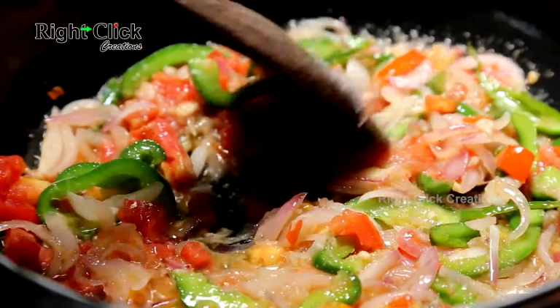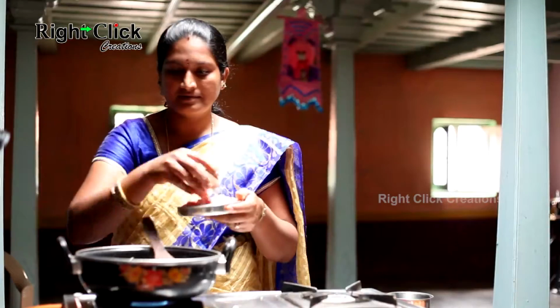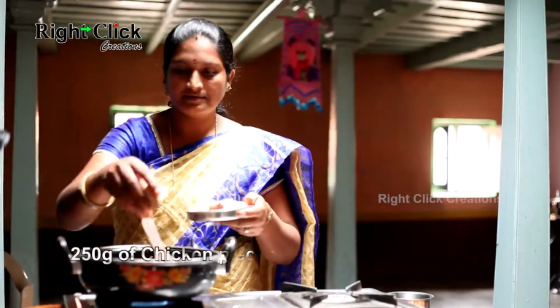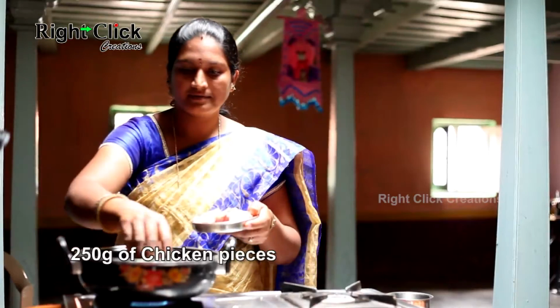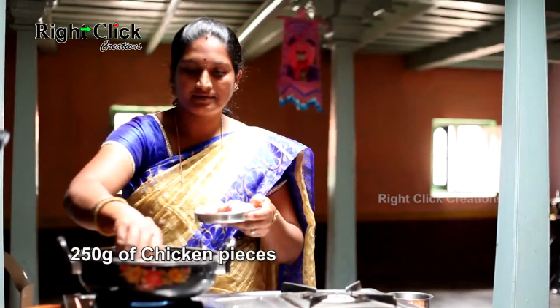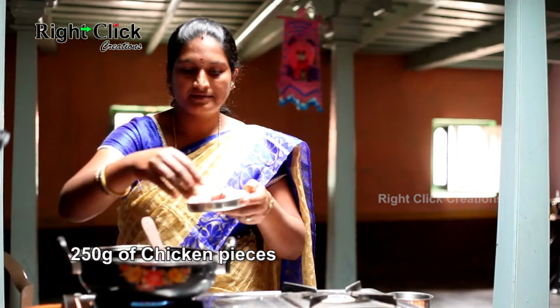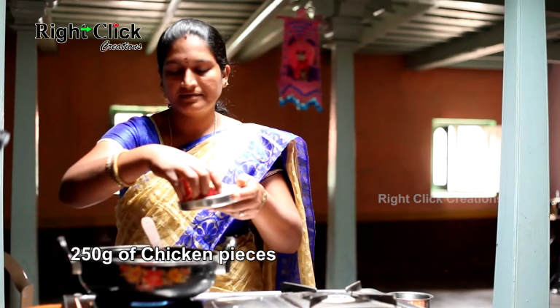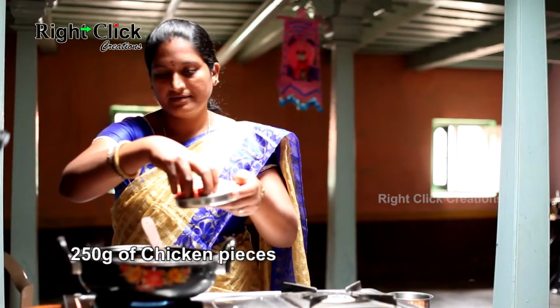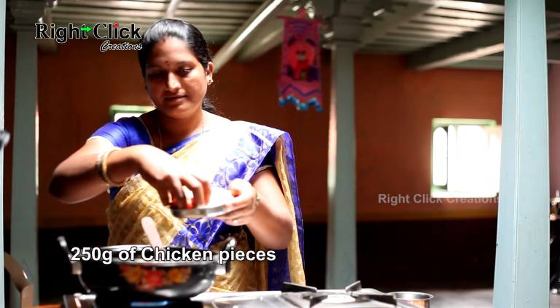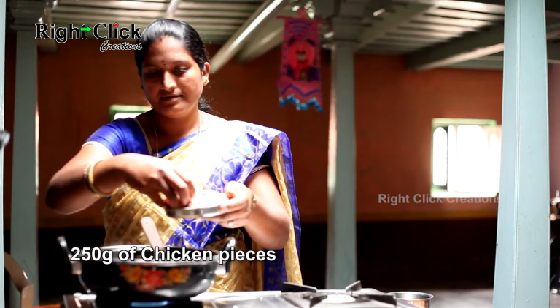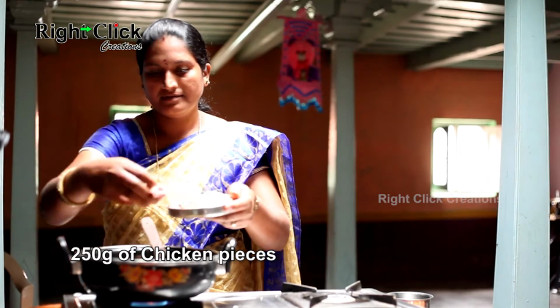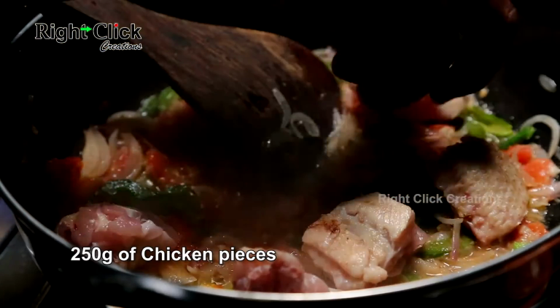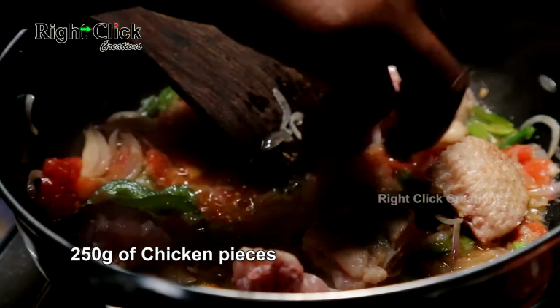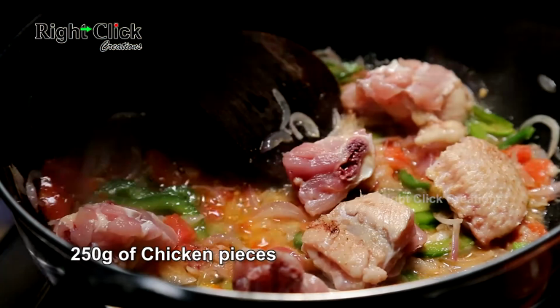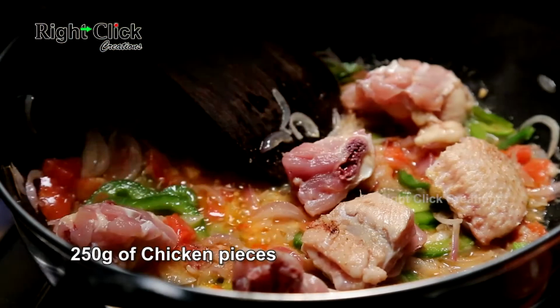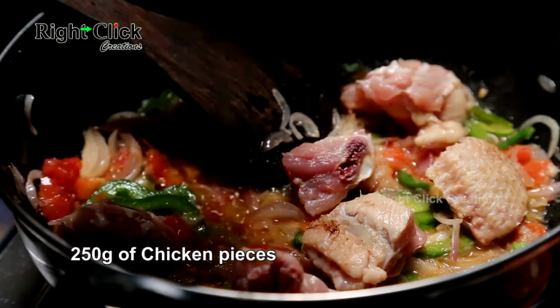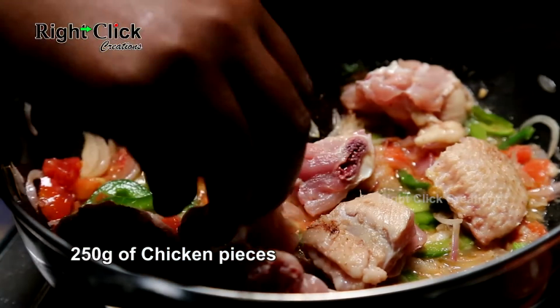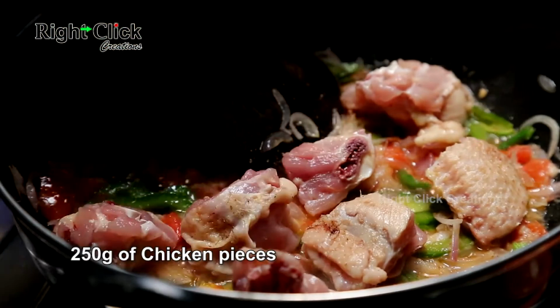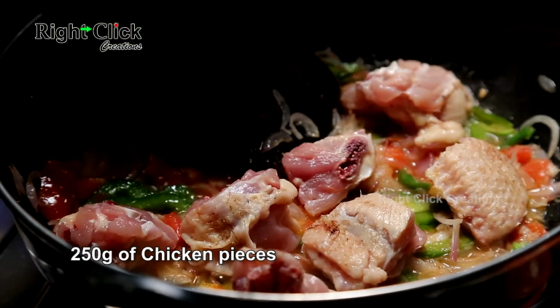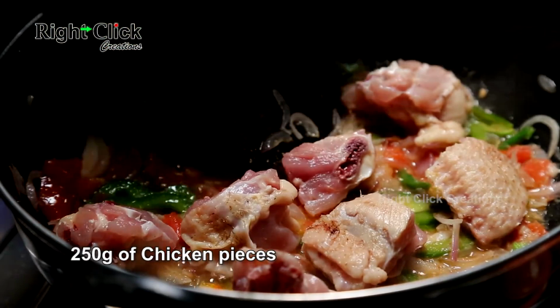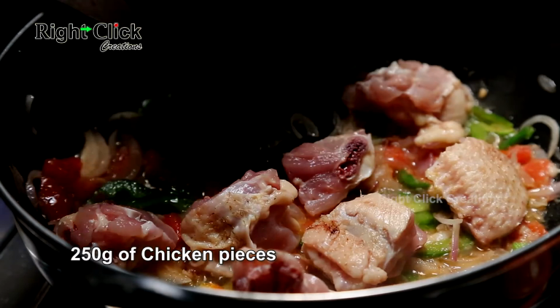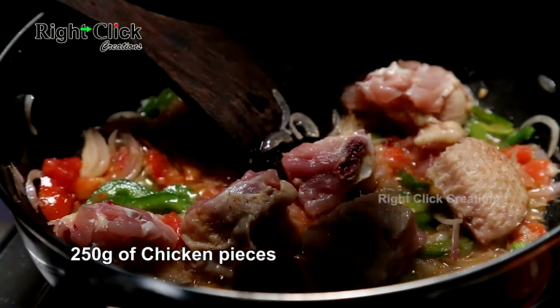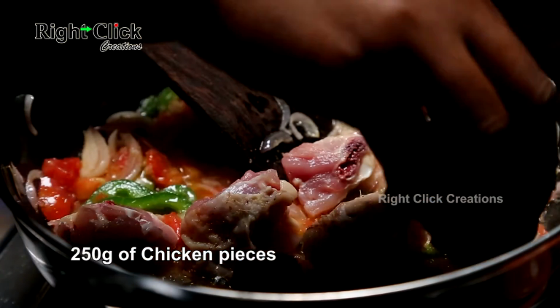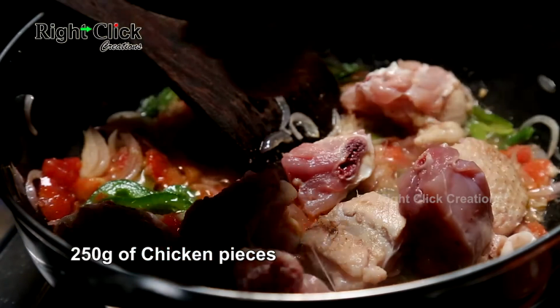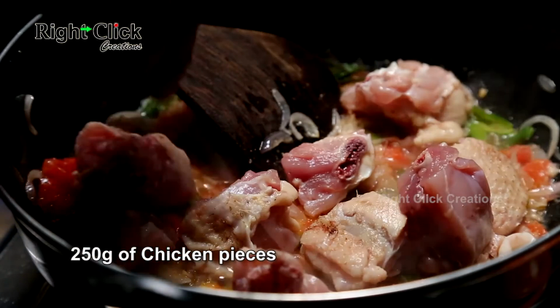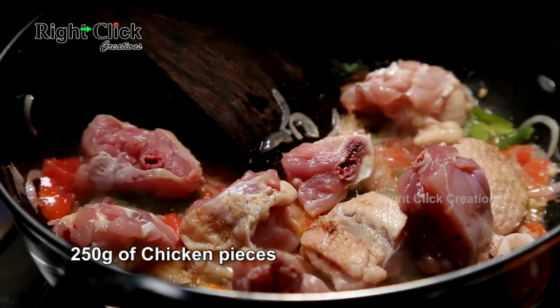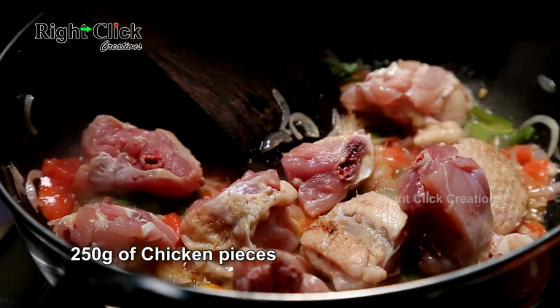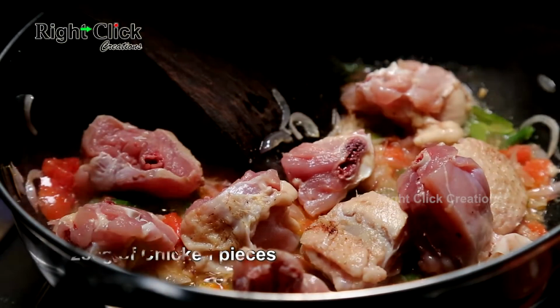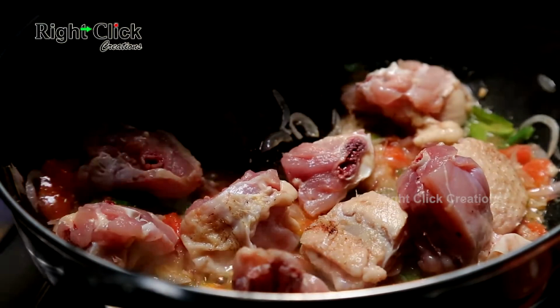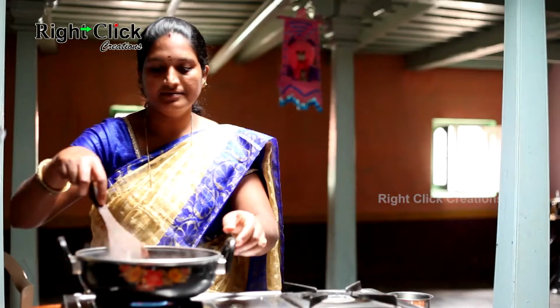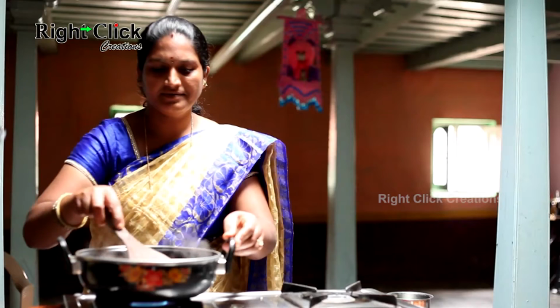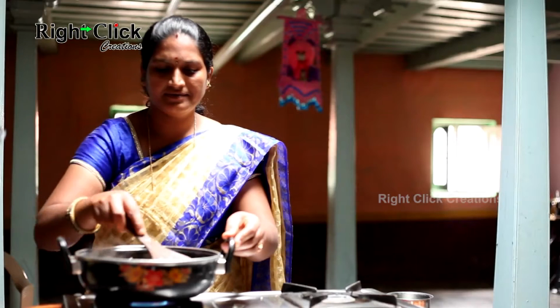Now add 250g of chicken pieces and mix well.